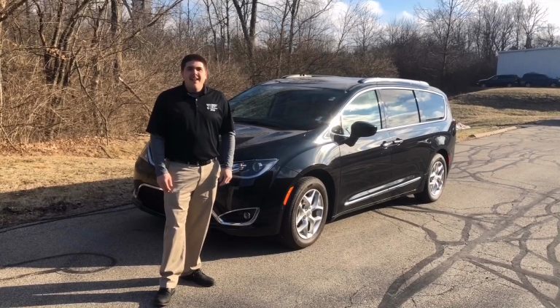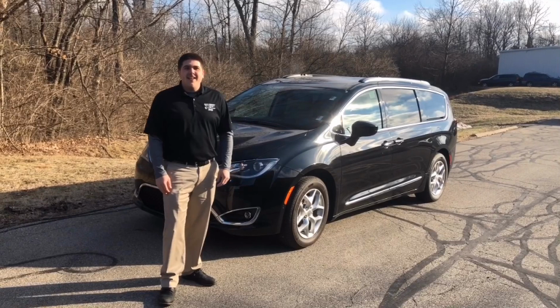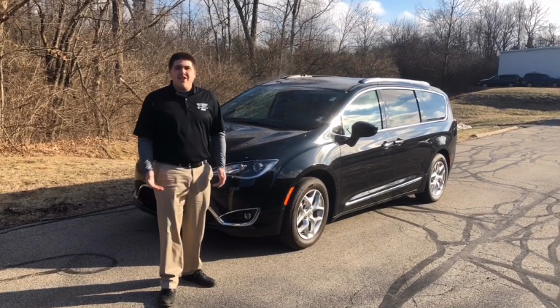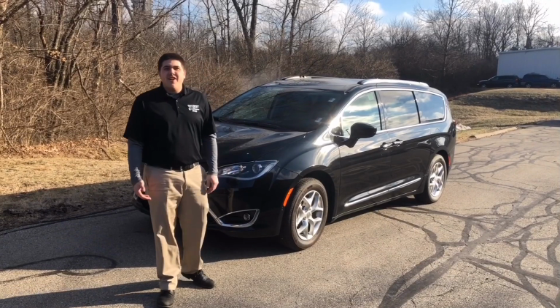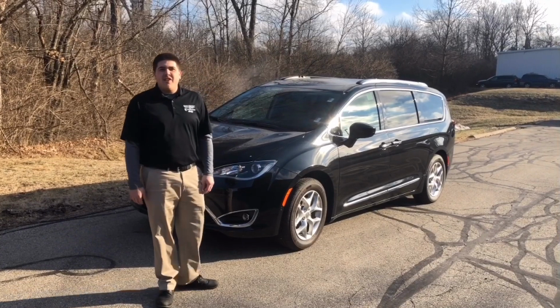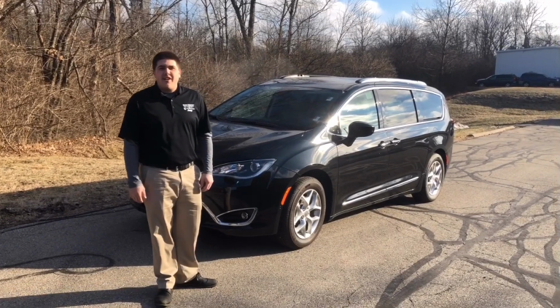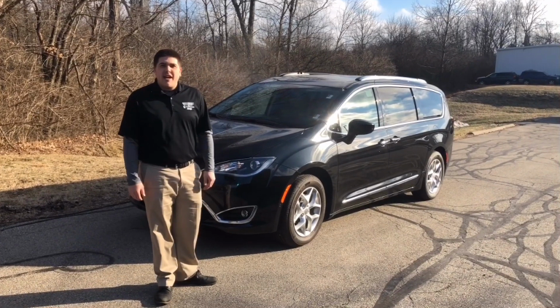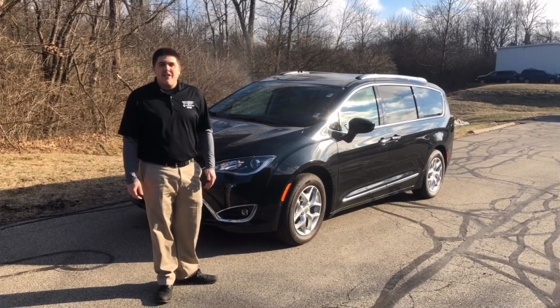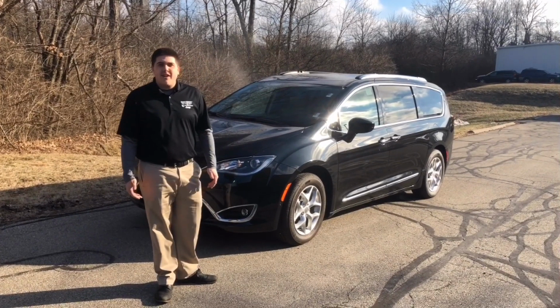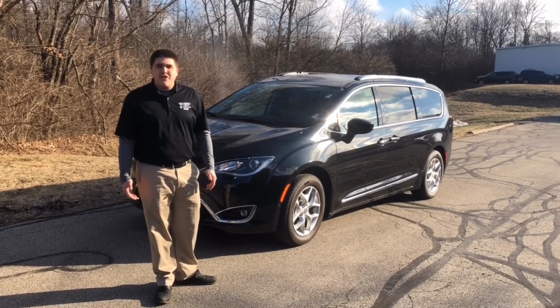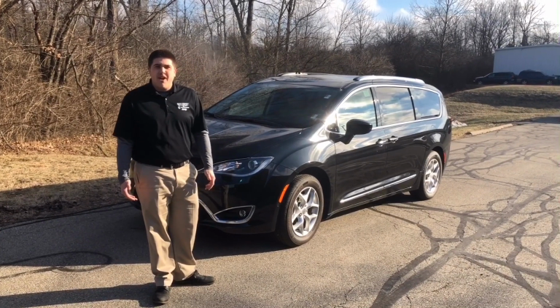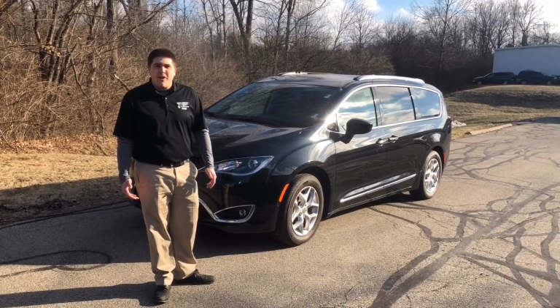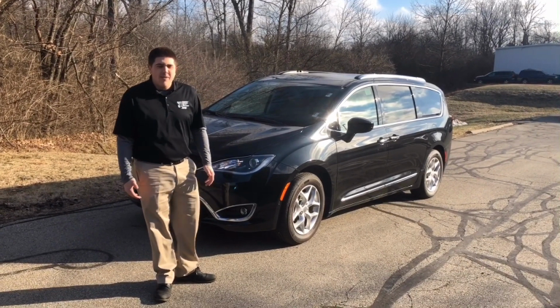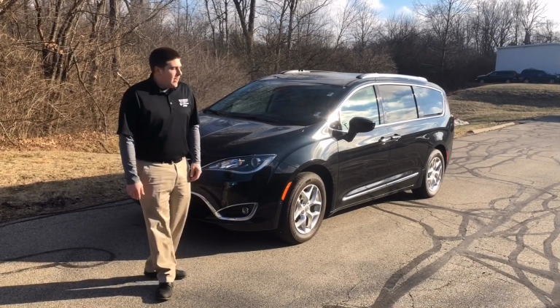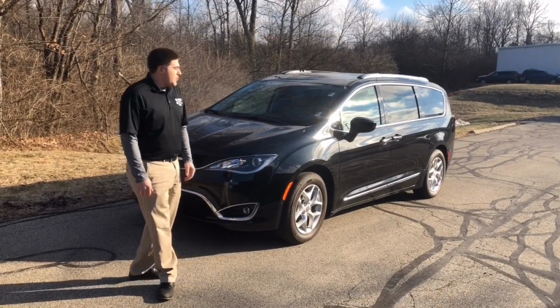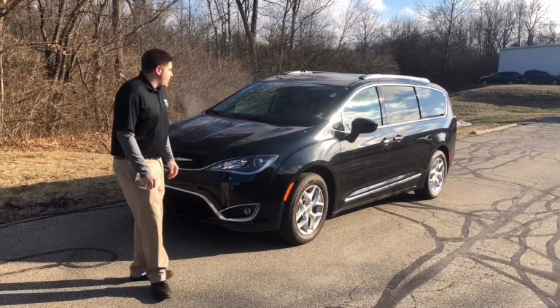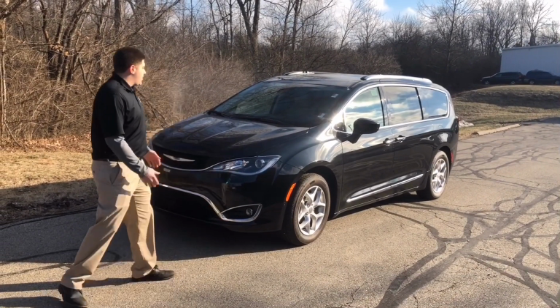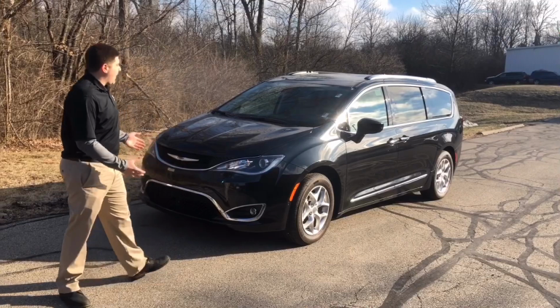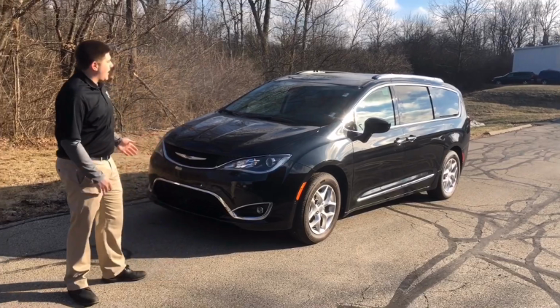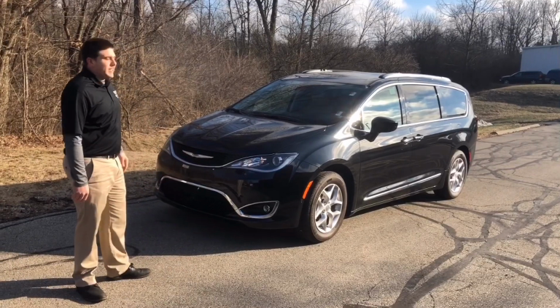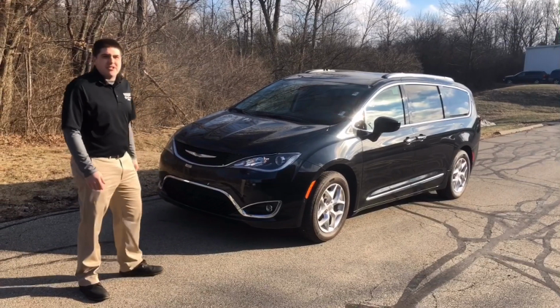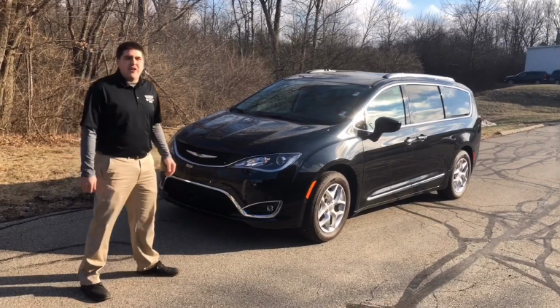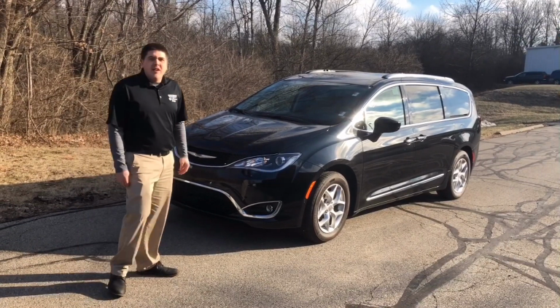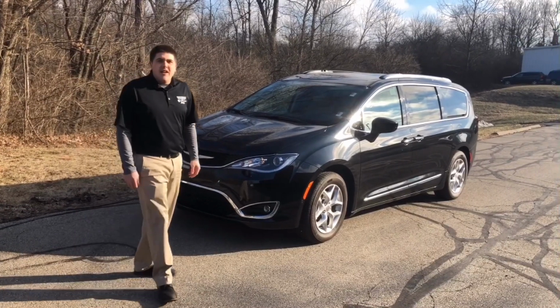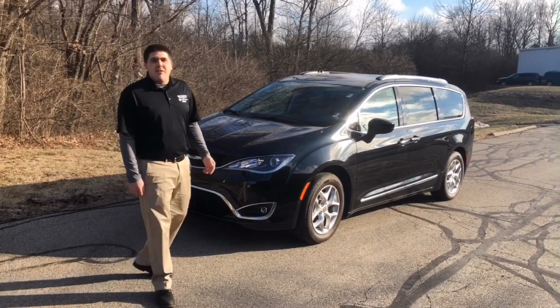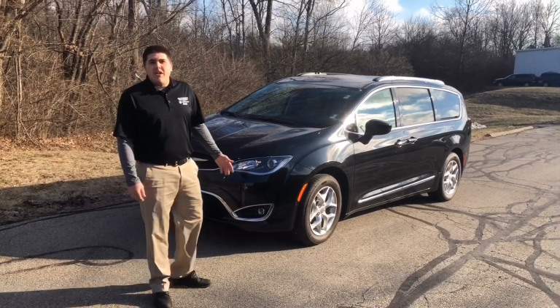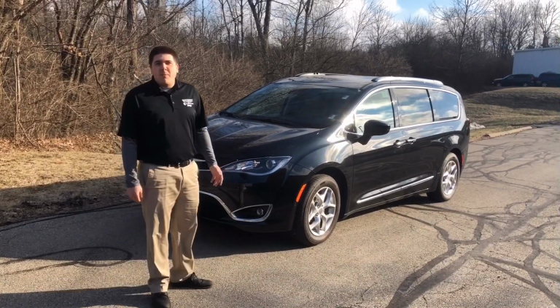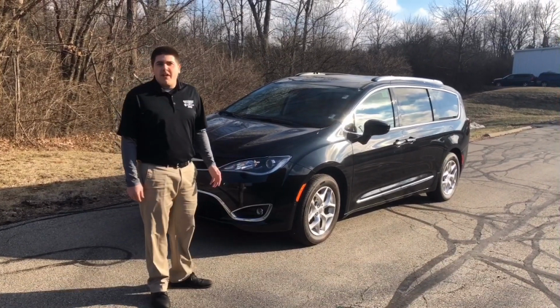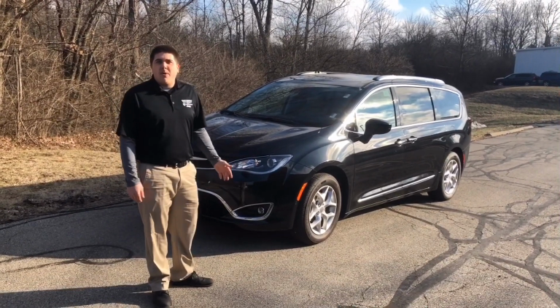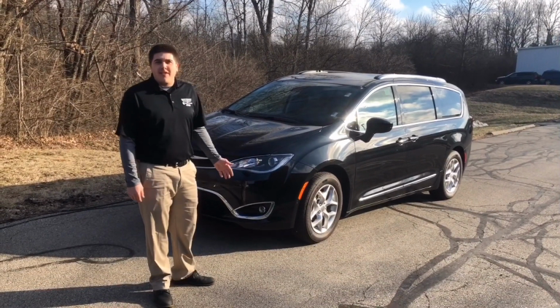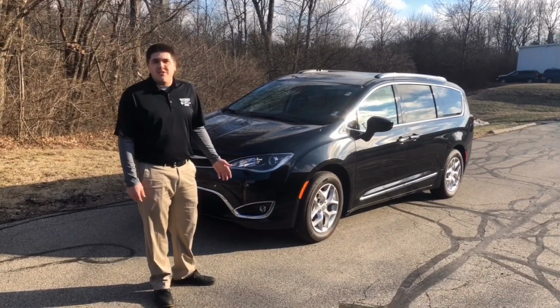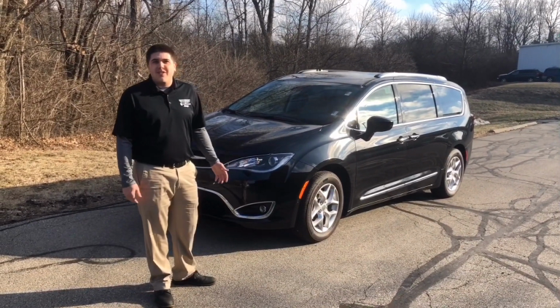Hi, this is Austin Connor down here at Dave Dennis Chrysler Jeep Dodge Ram. I just wanted to show you this 2019 Pacifica and how the Parallel and Perpendicular Parking Assist works.